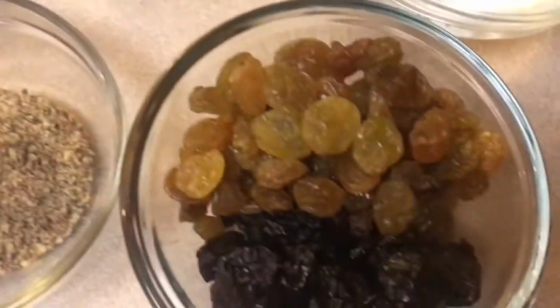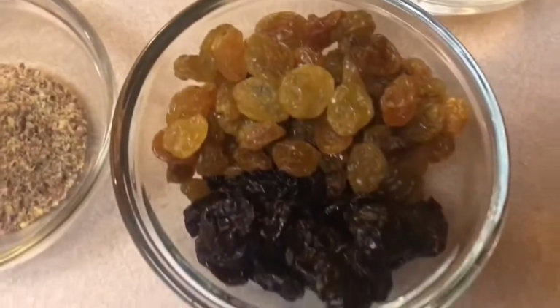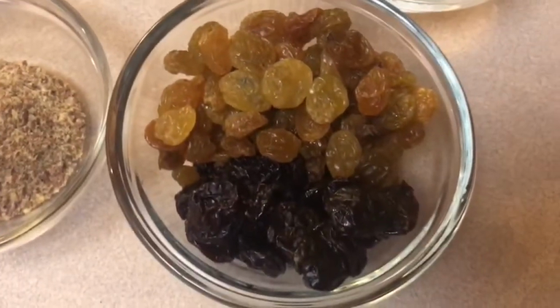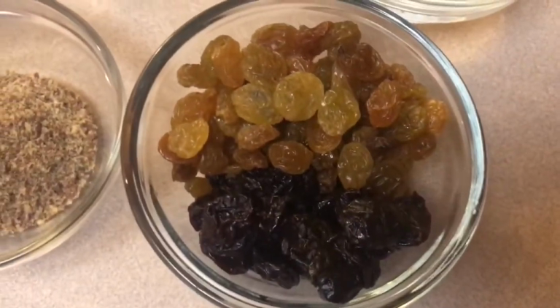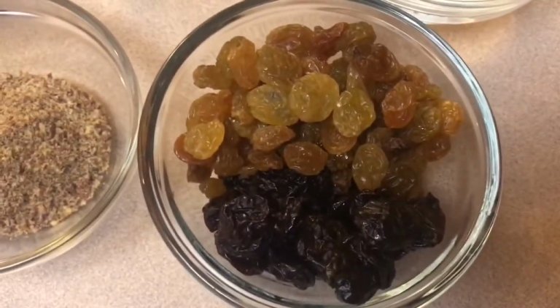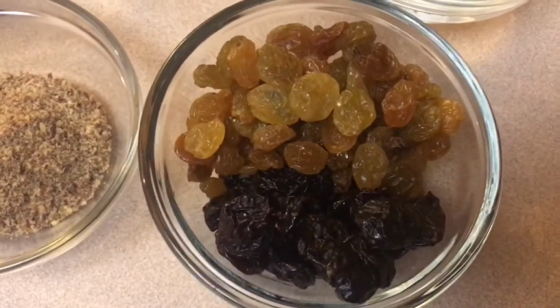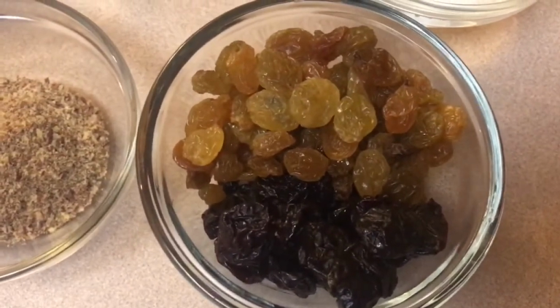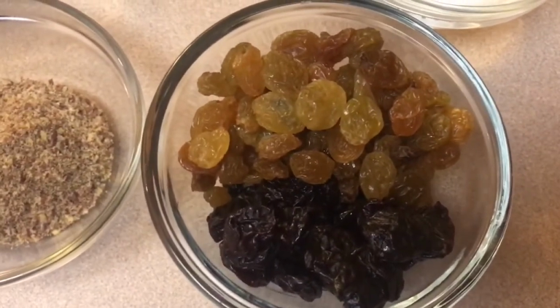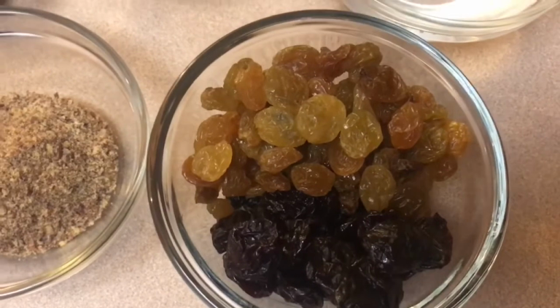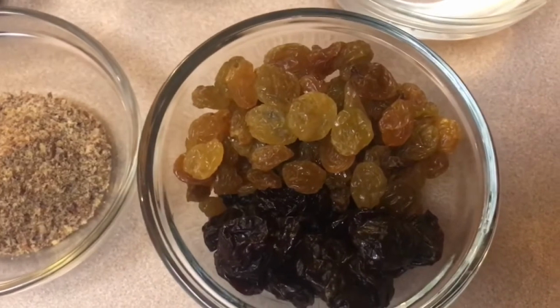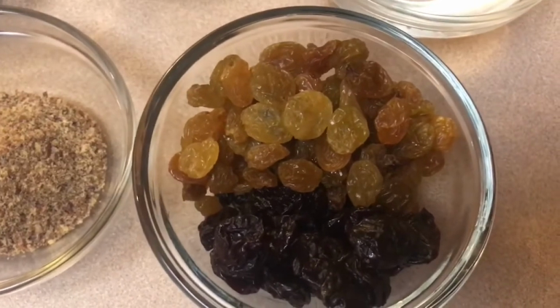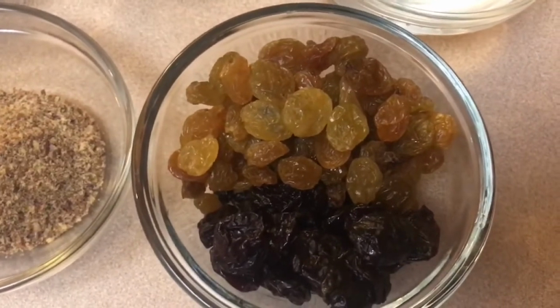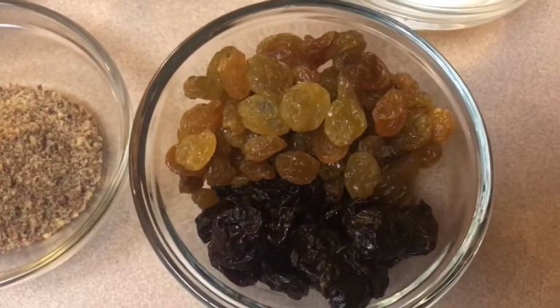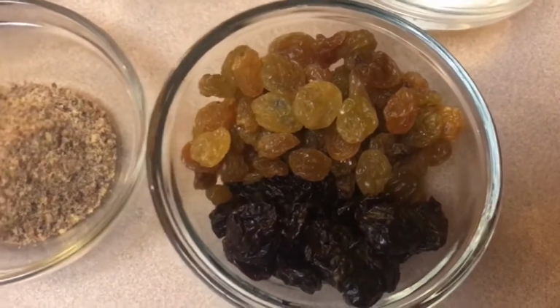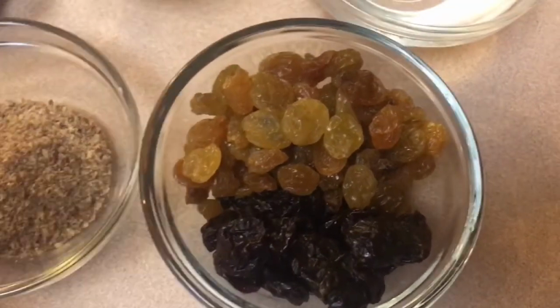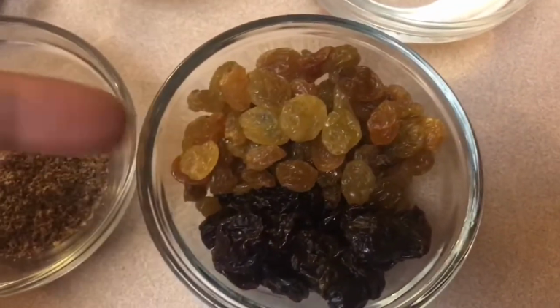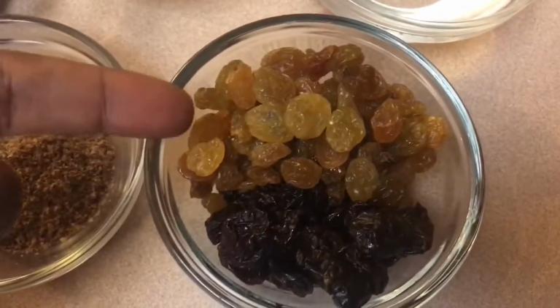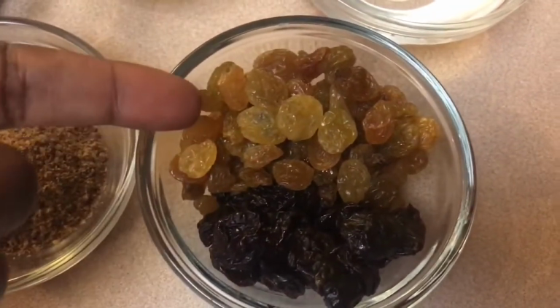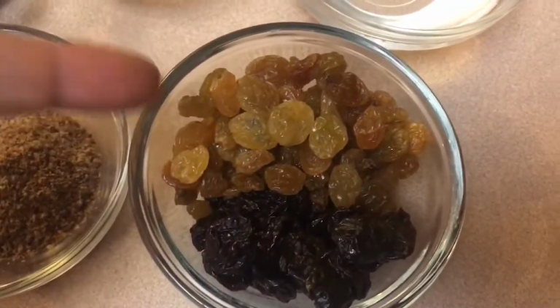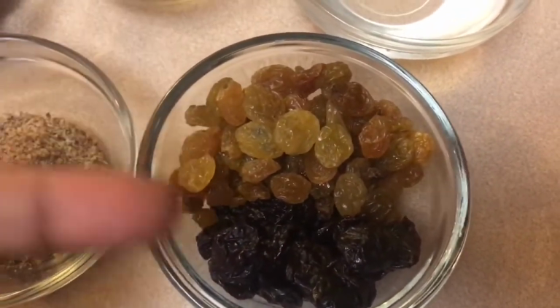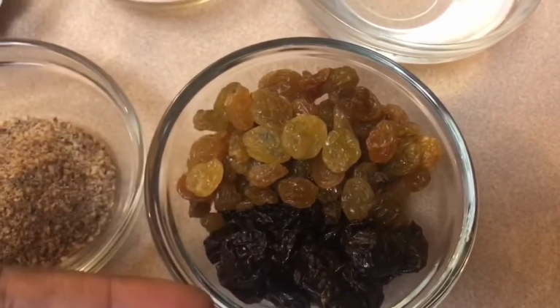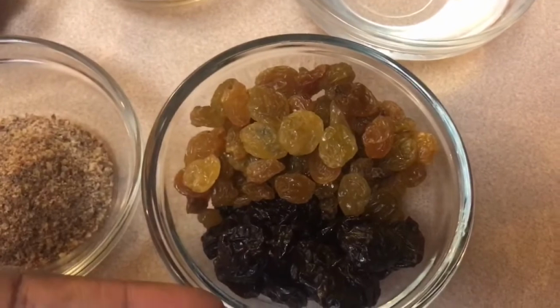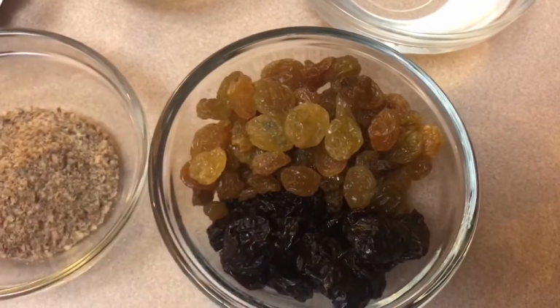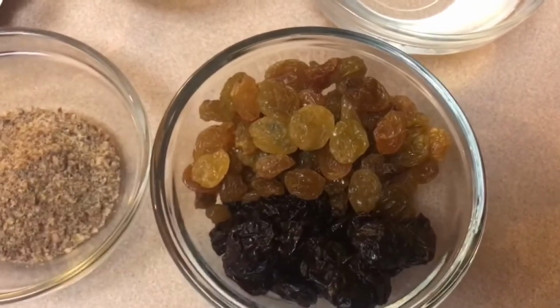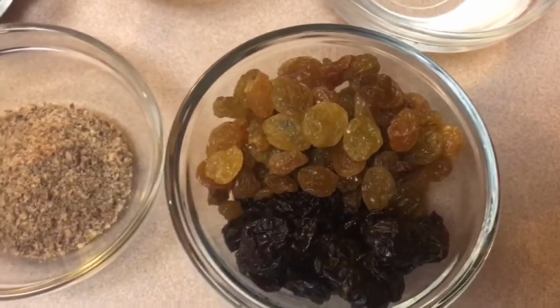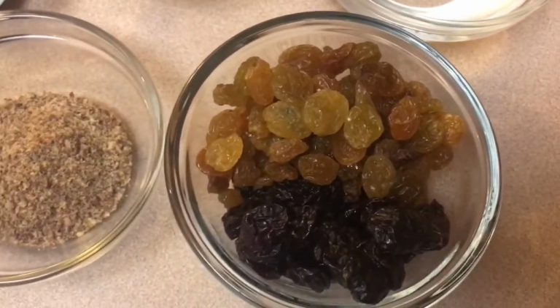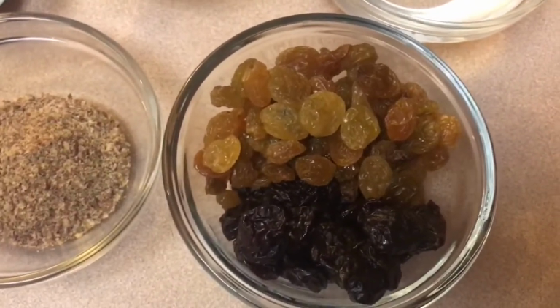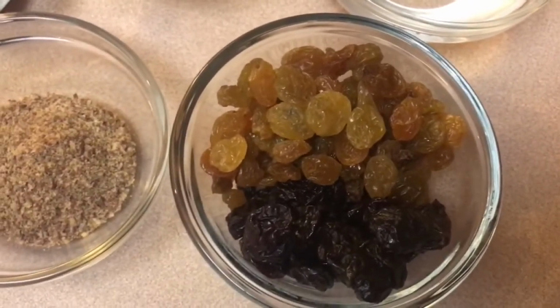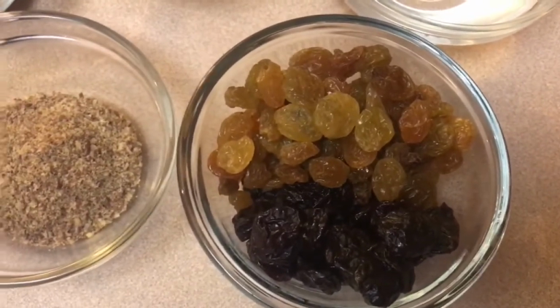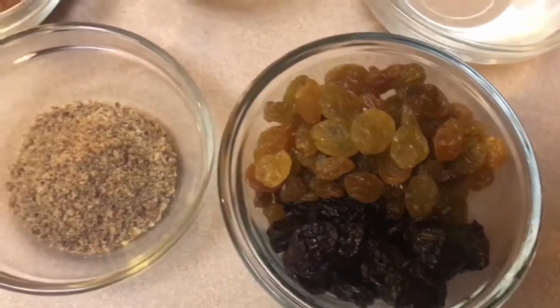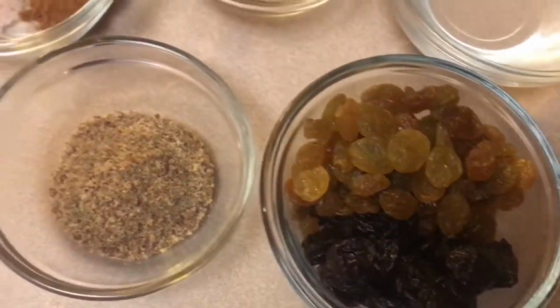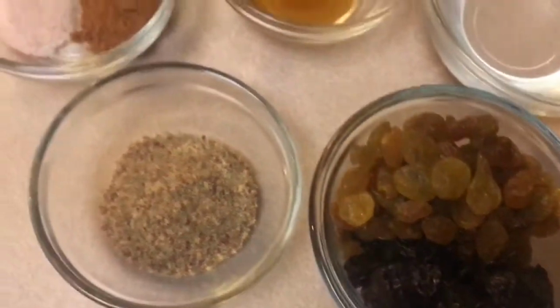Mix-ins to be added later would be dried fruit. In this case I've got golden raisins and dried cherries, which I am still very much addicted to — thank you Aldi.